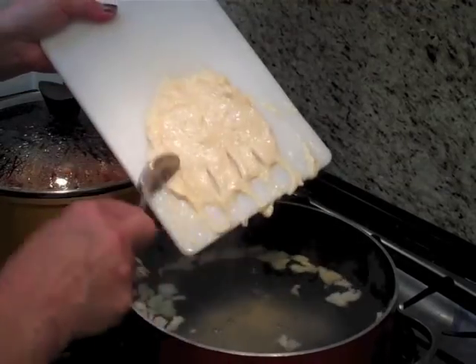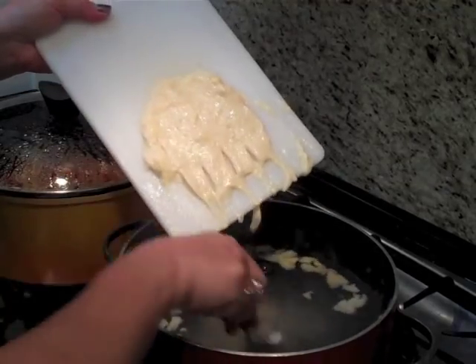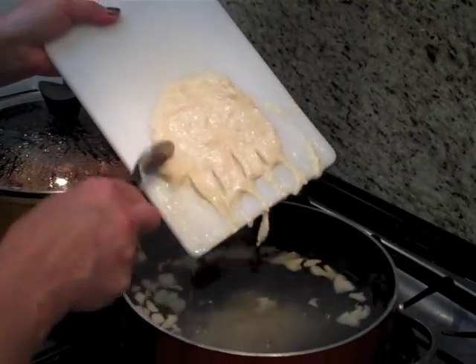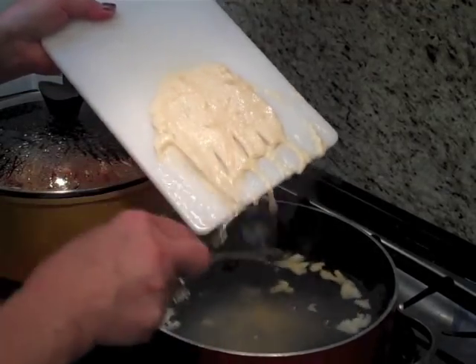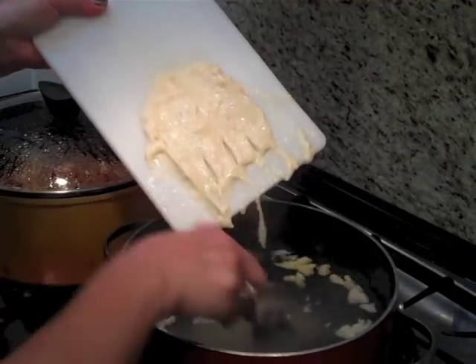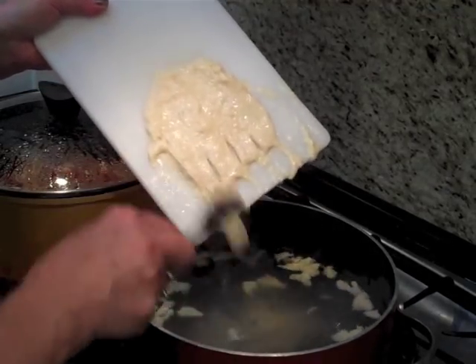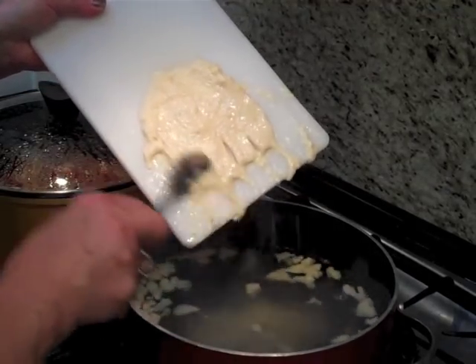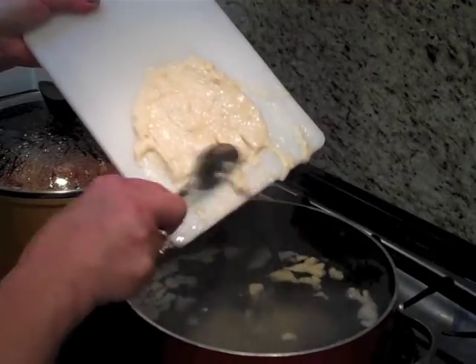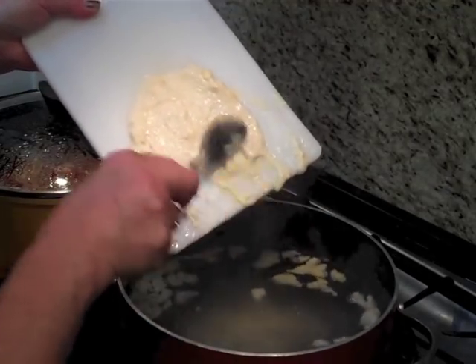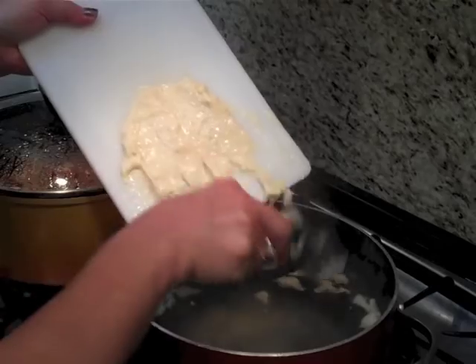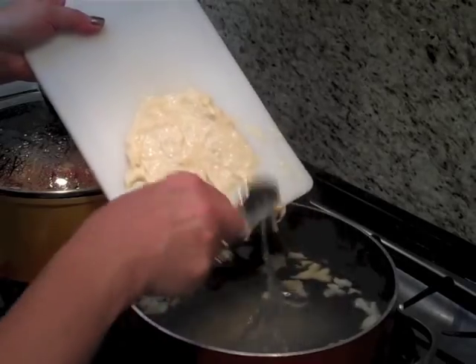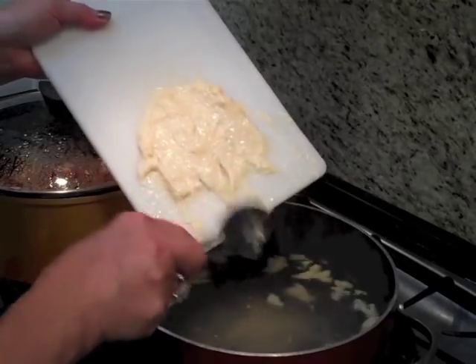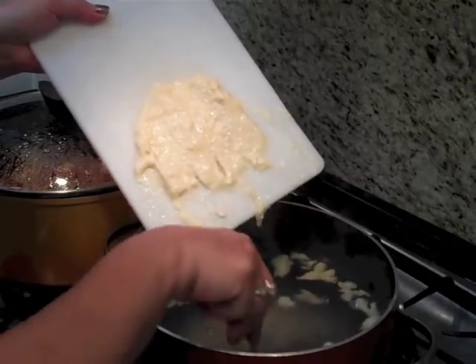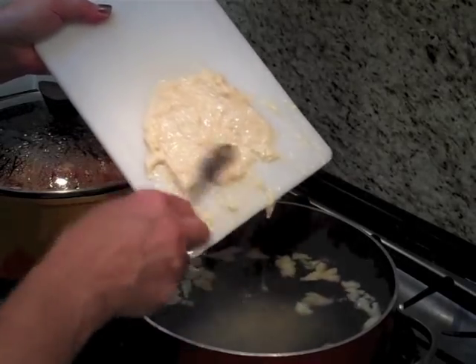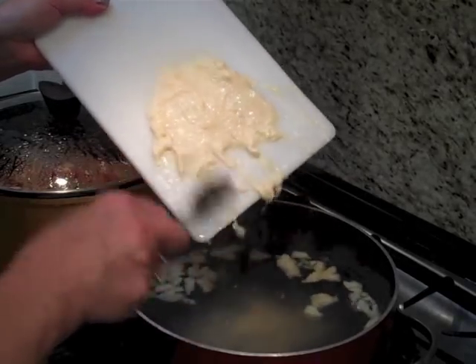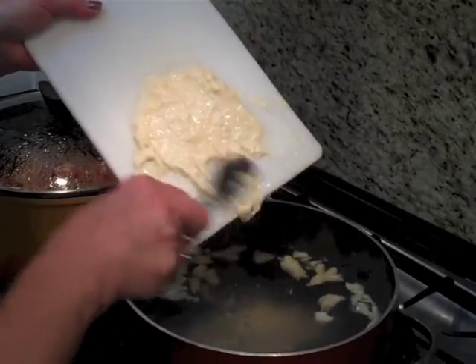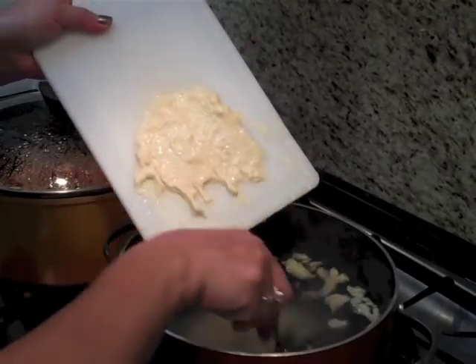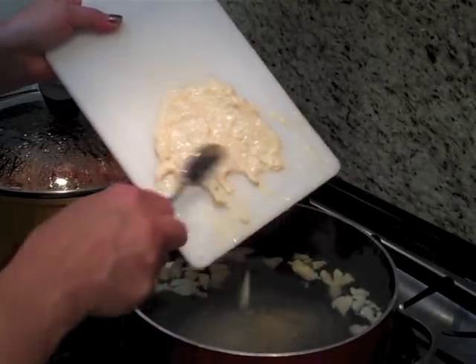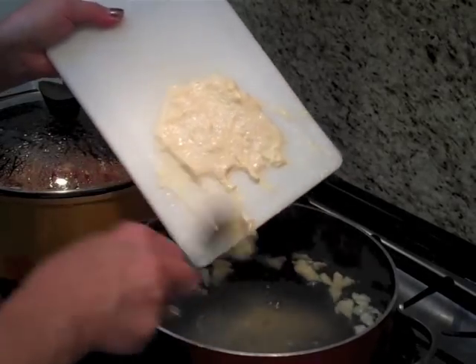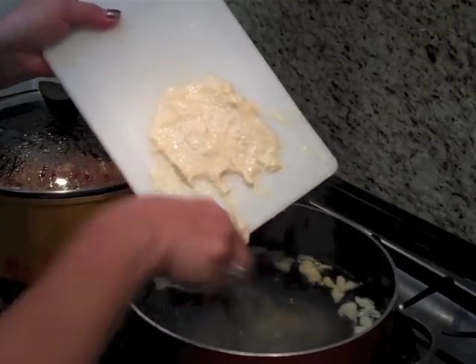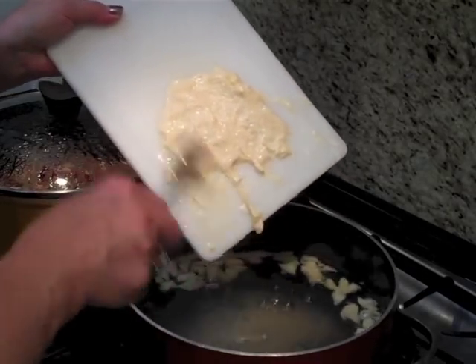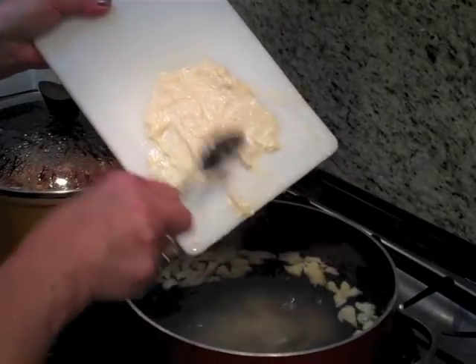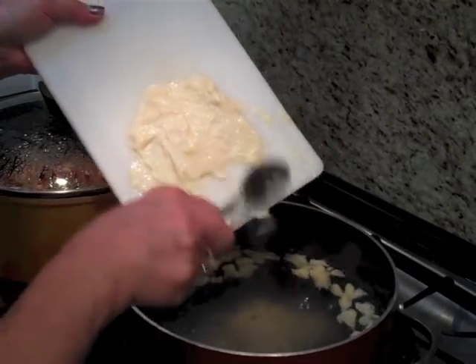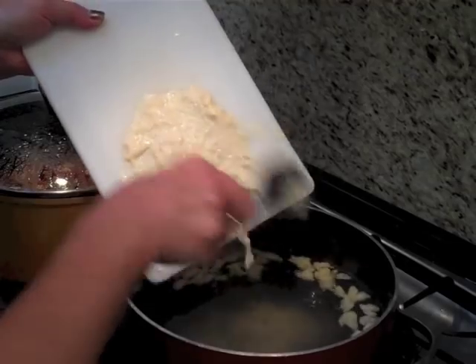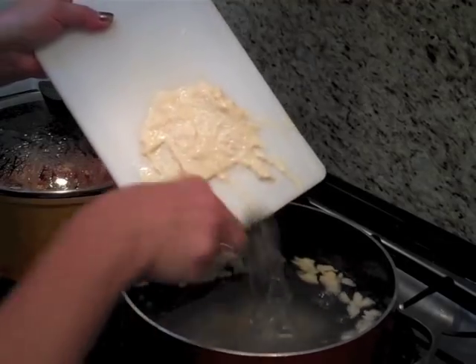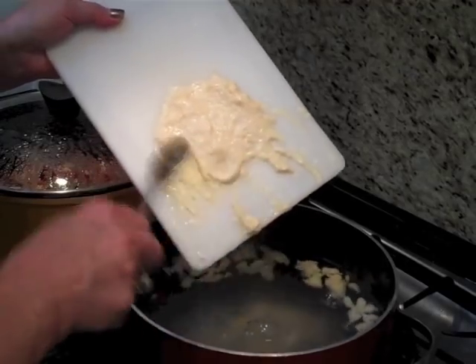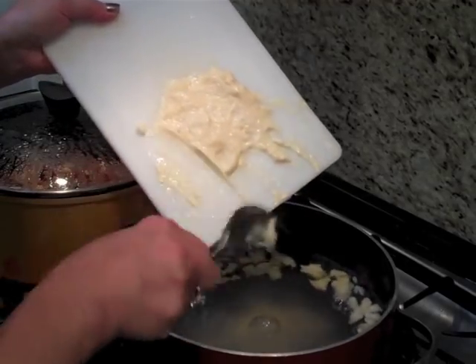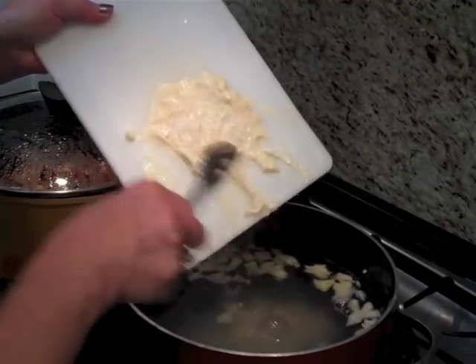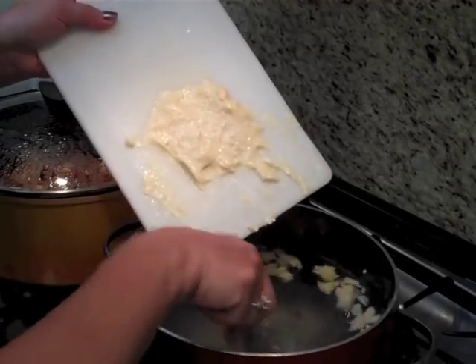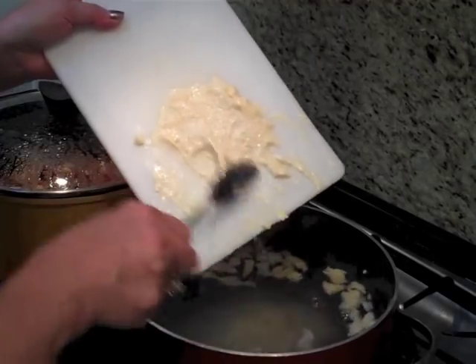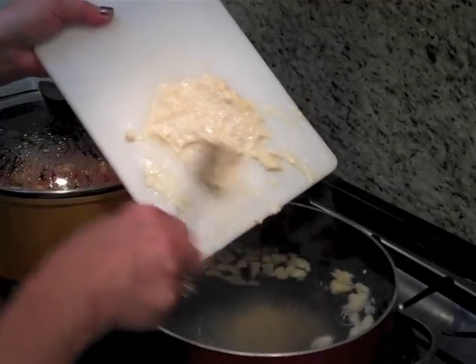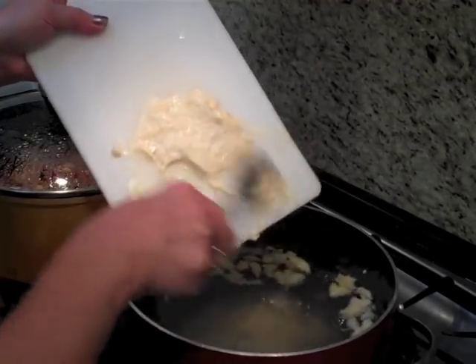Sometimes they leave notes saying my mom didn't make it this way or that way. That was your mom, and this is me — that's how I do it. So it's up to you whether you follow it.